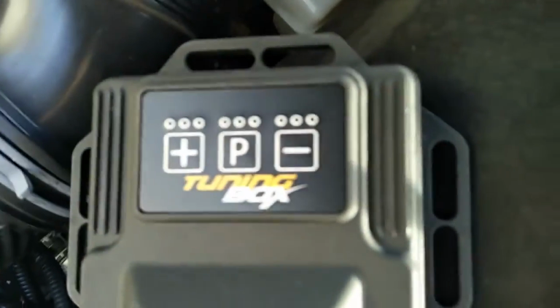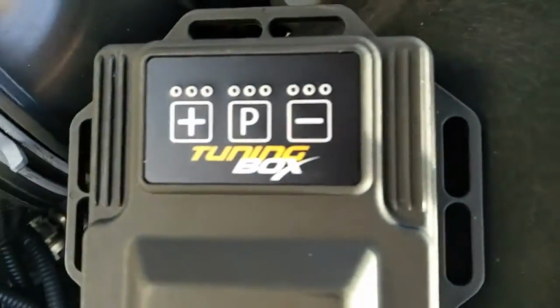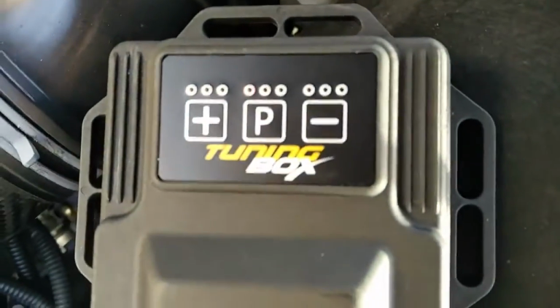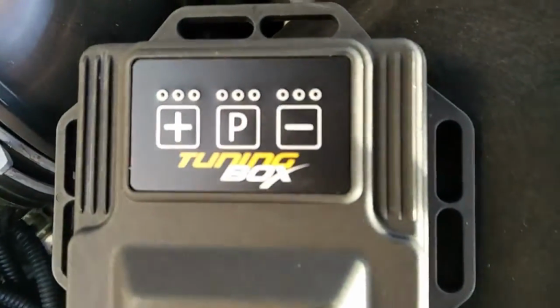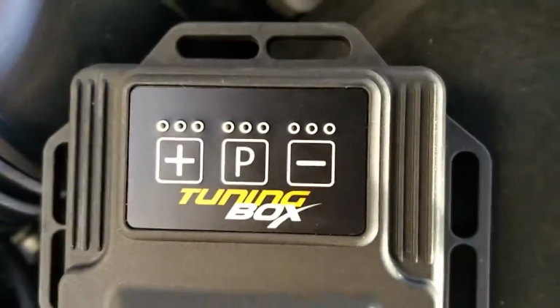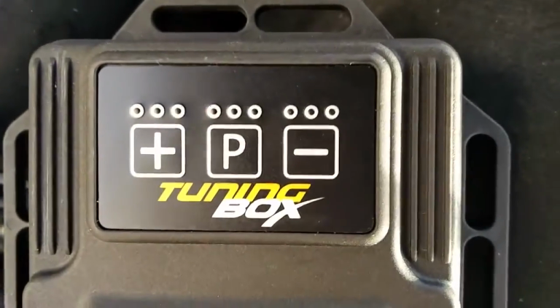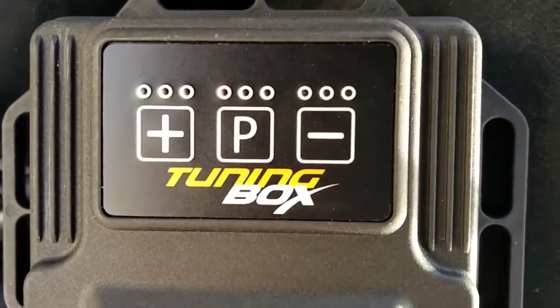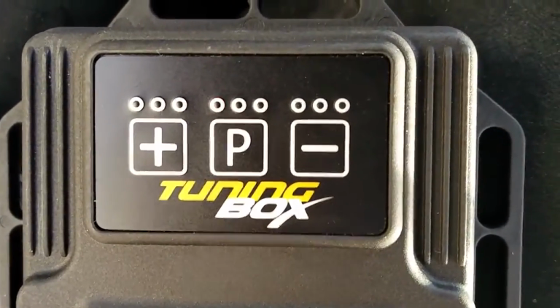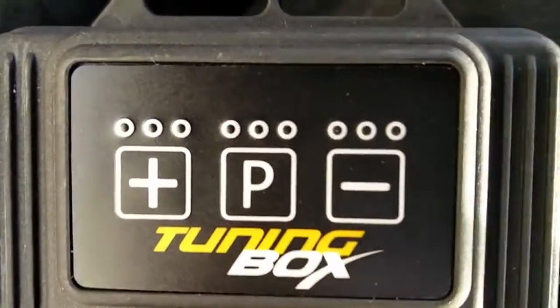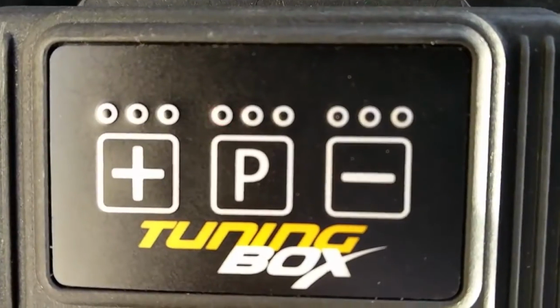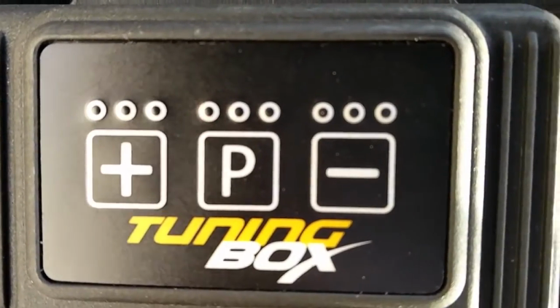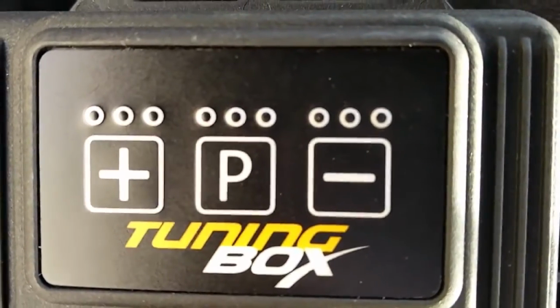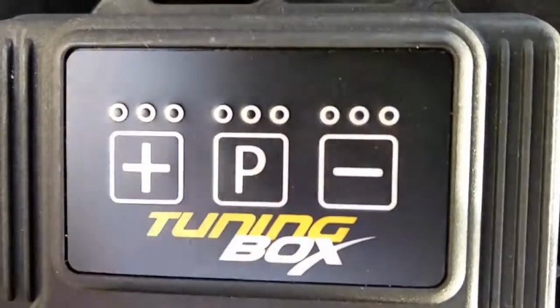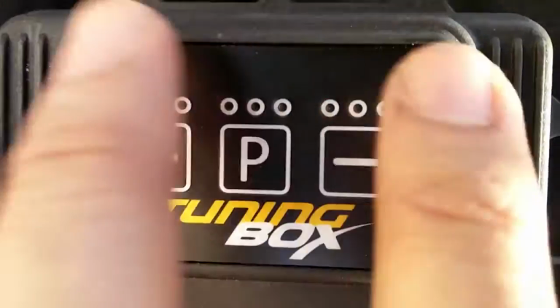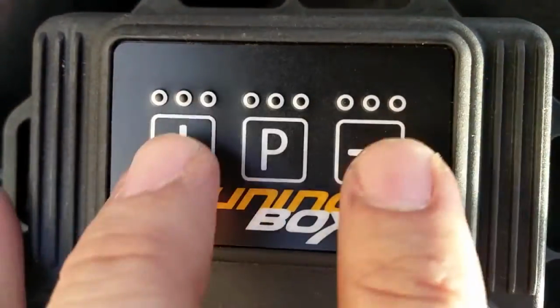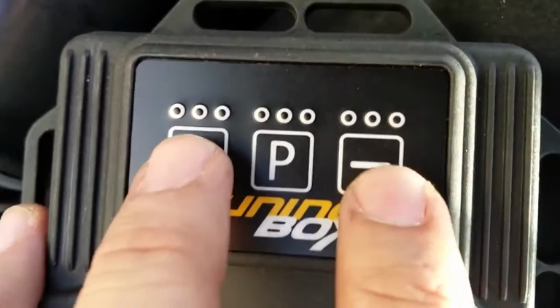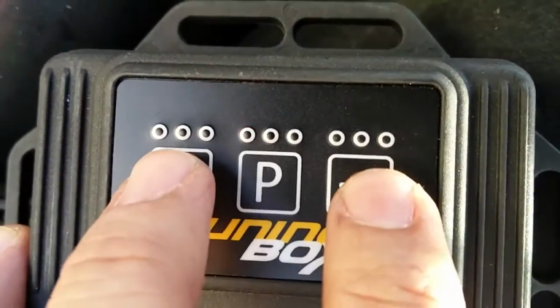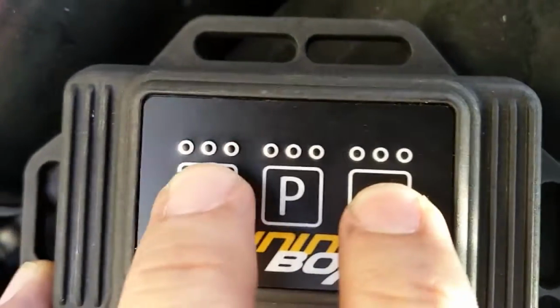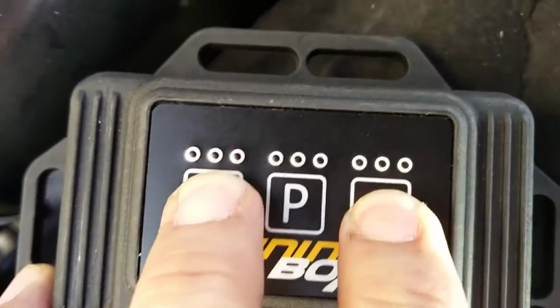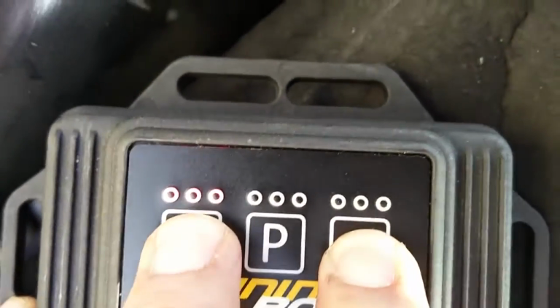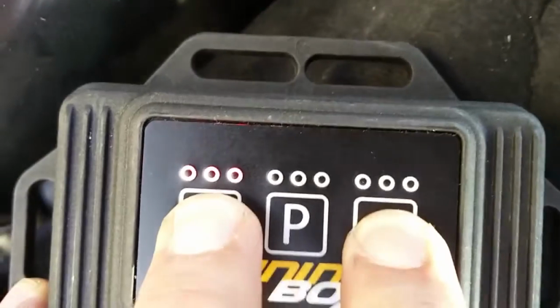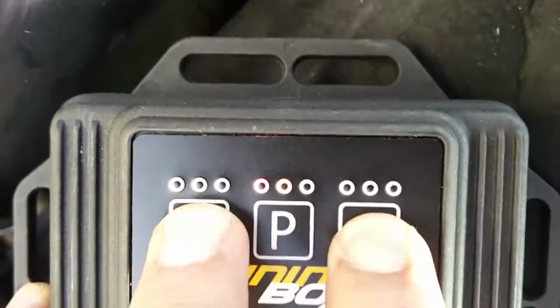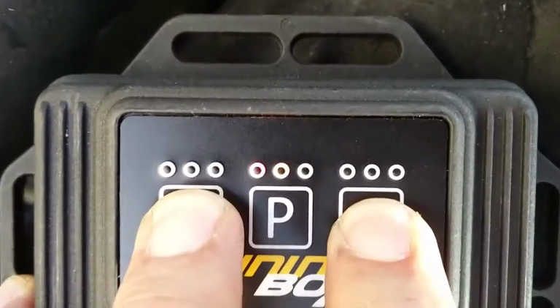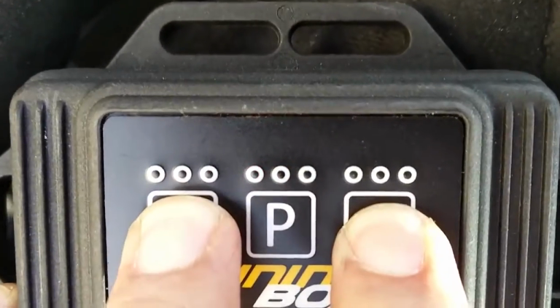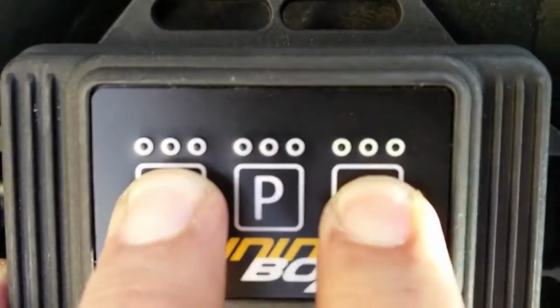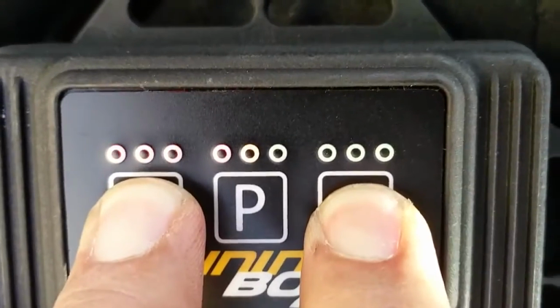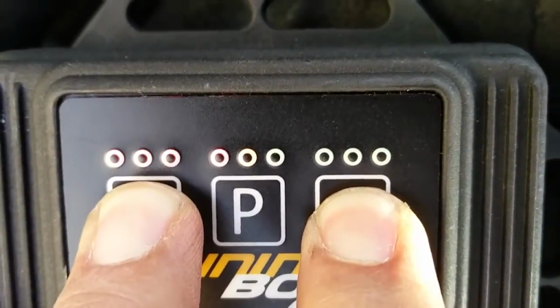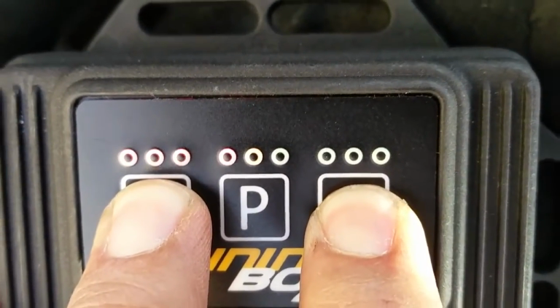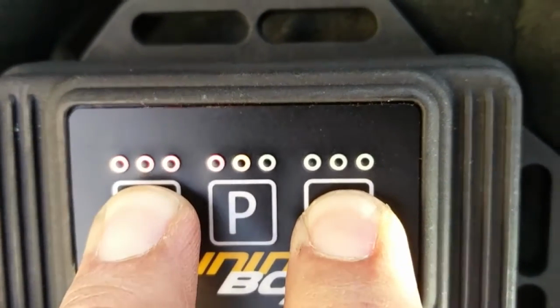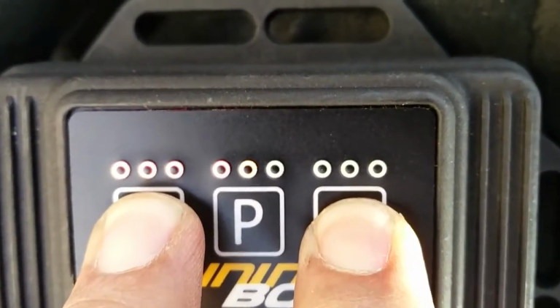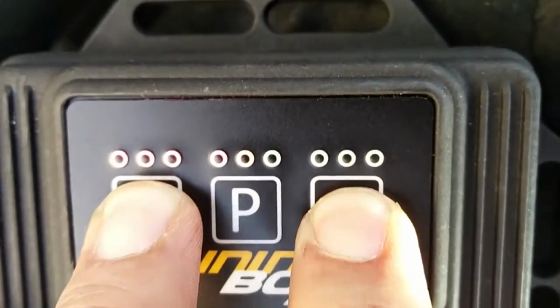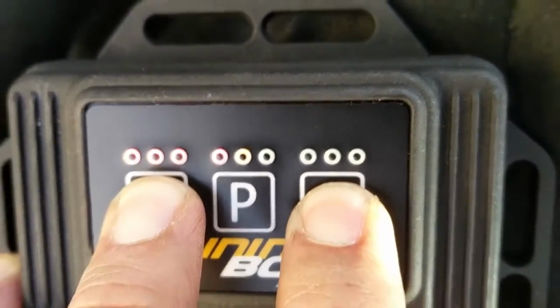When it's on regular mode you can see that the center button is blinking, and to change it you have to hold the plus and minus buttons for a while to get it working.